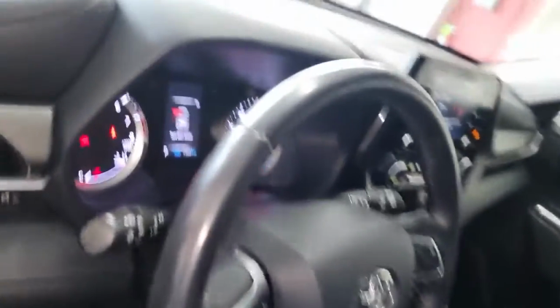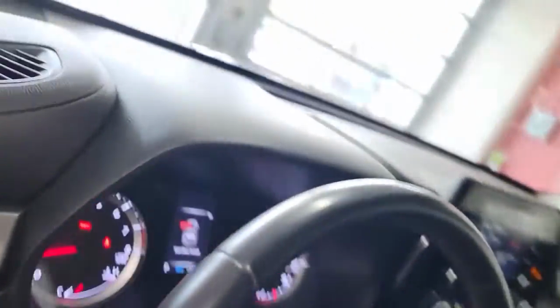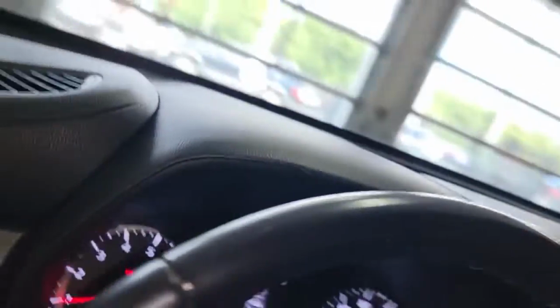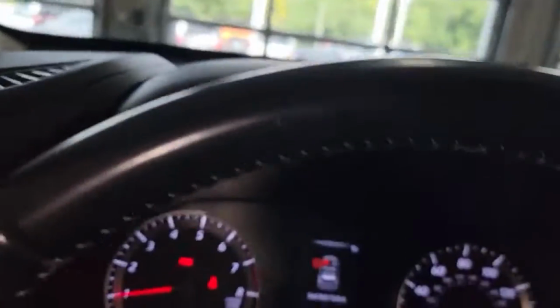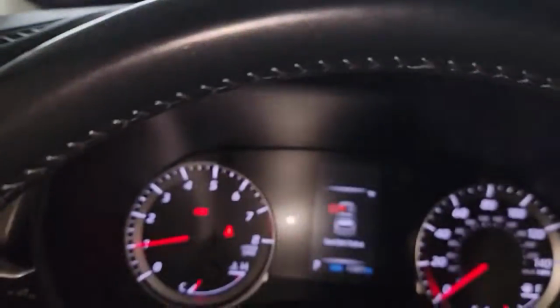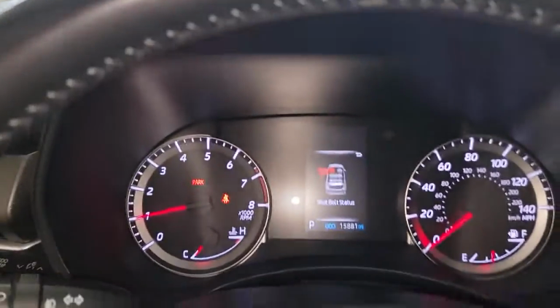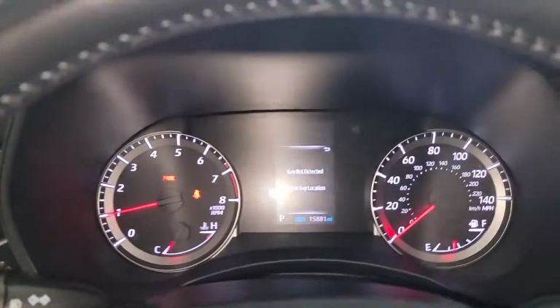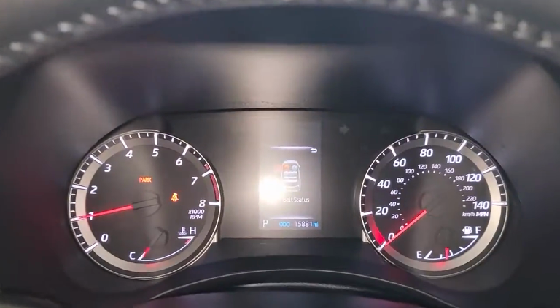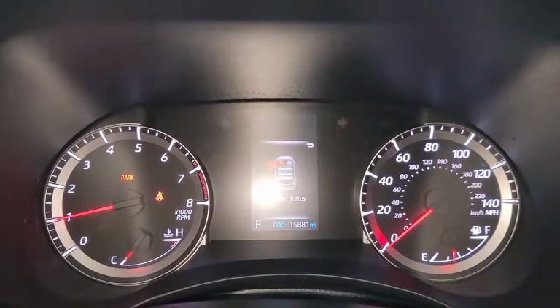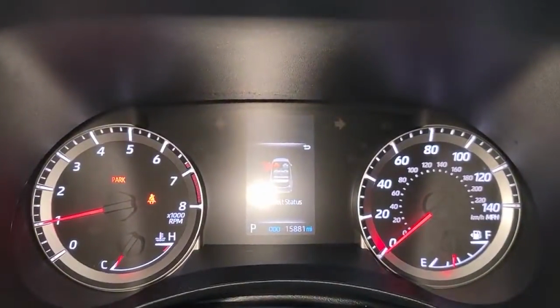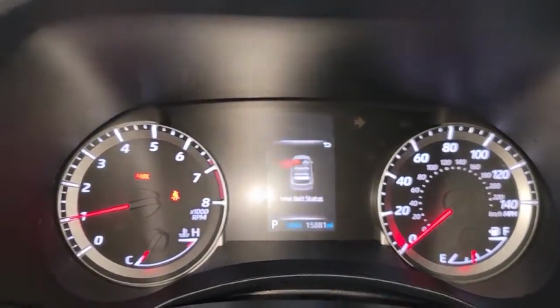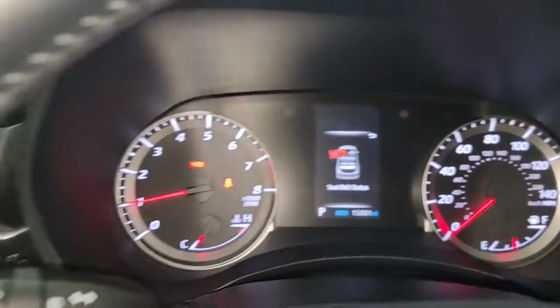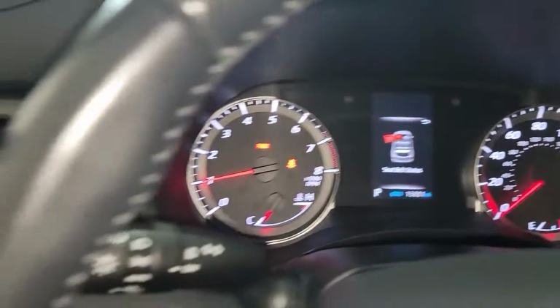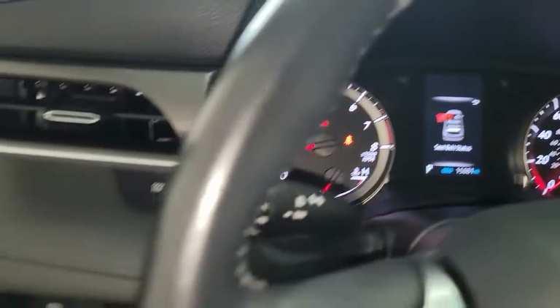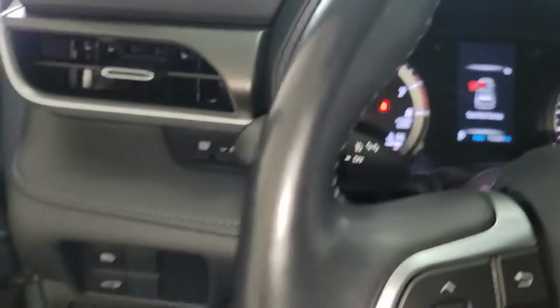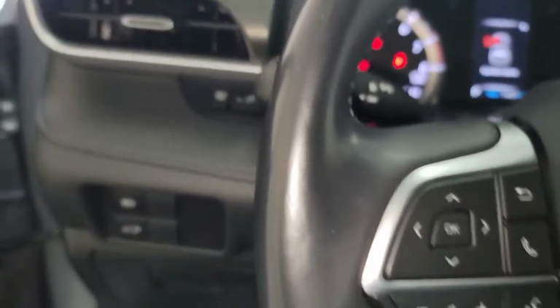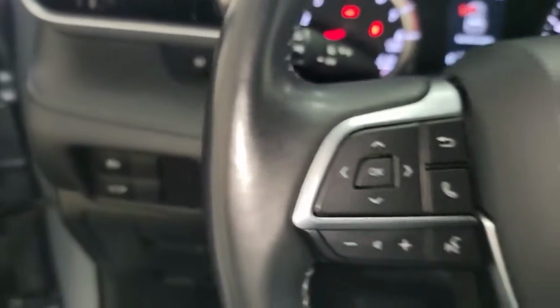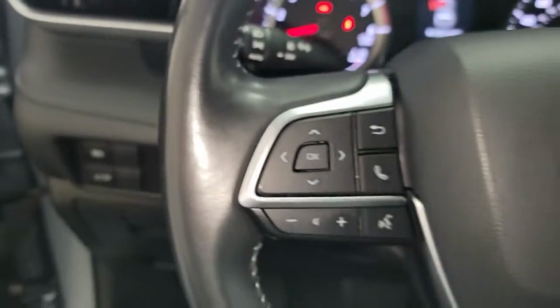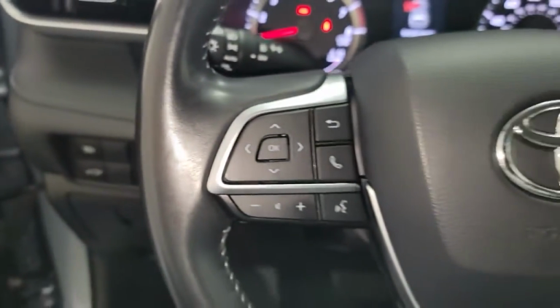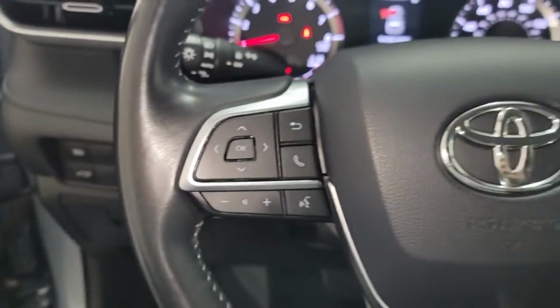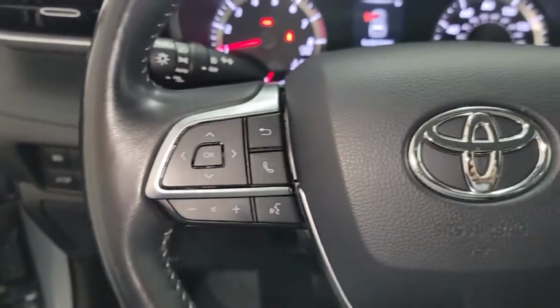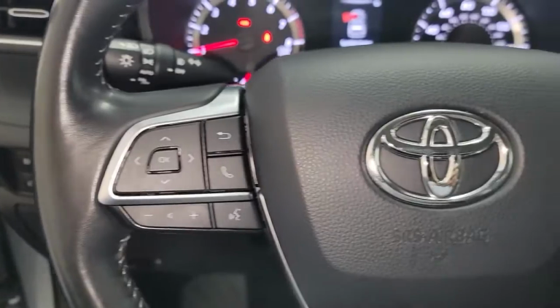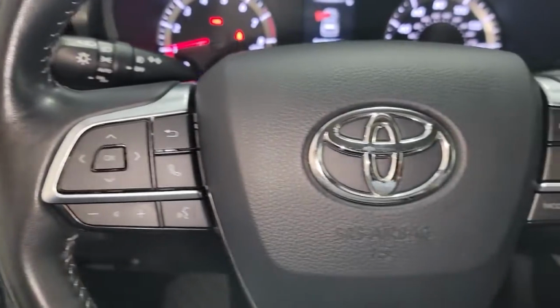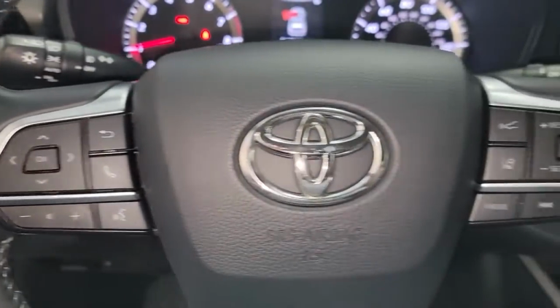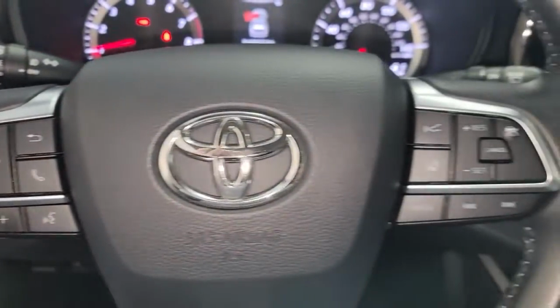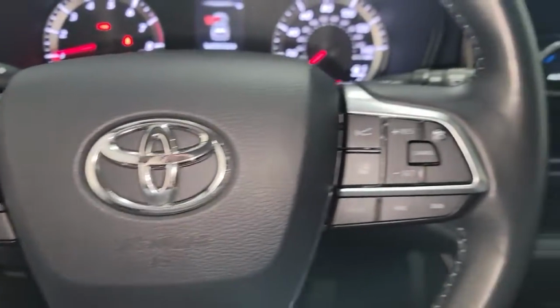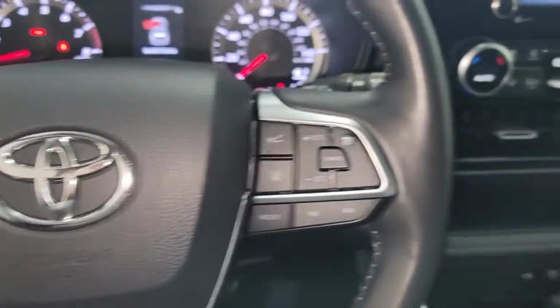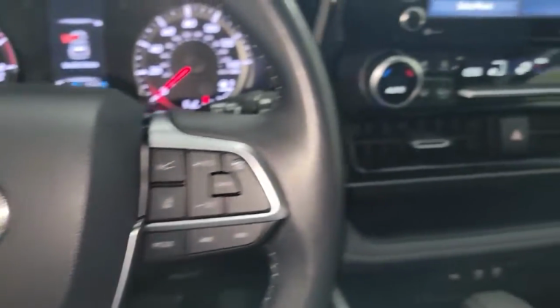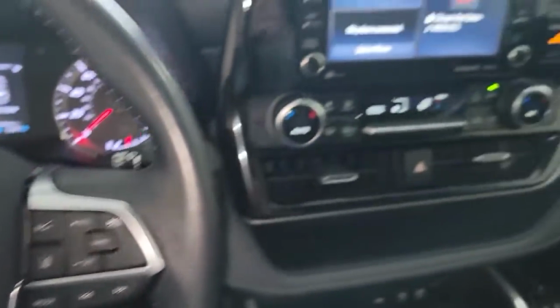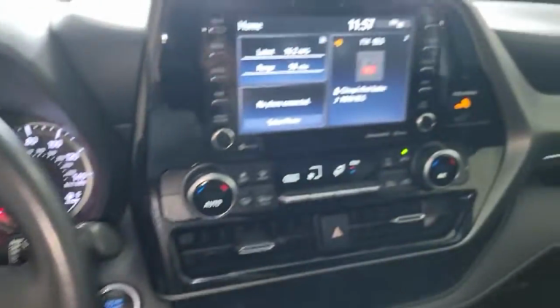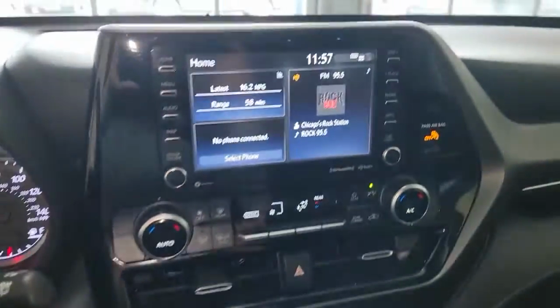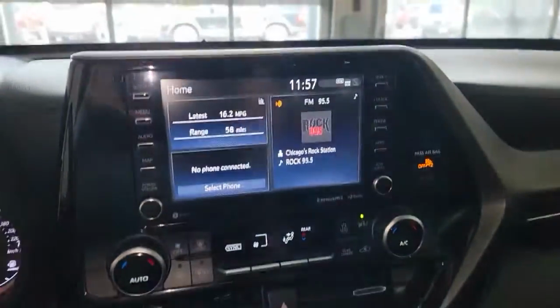With a flexible interior that seats up to eight, you'll be ready for a world of adventure. These are just some of the great options this vehicle comes with.